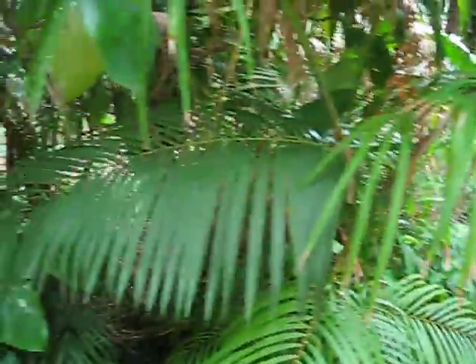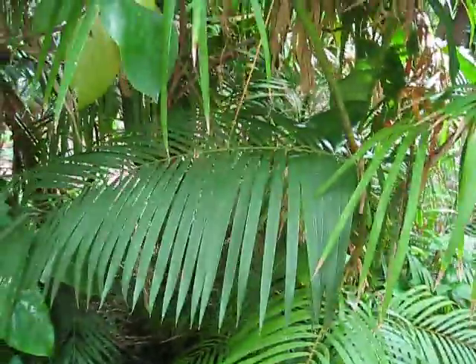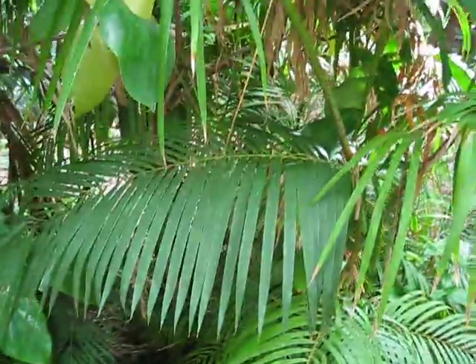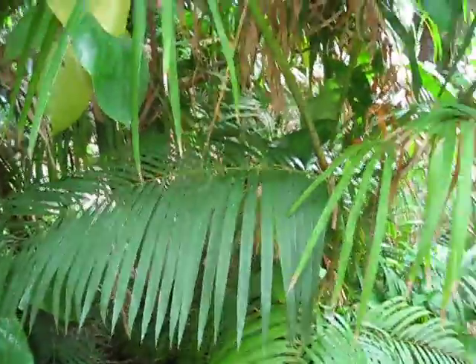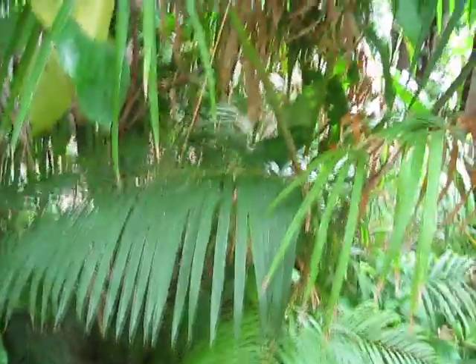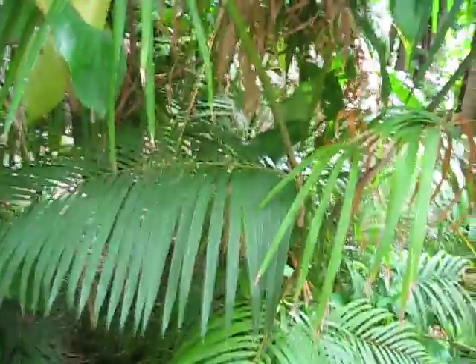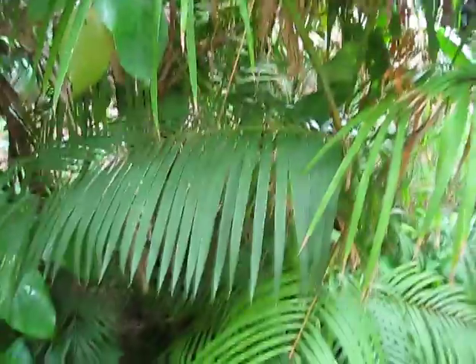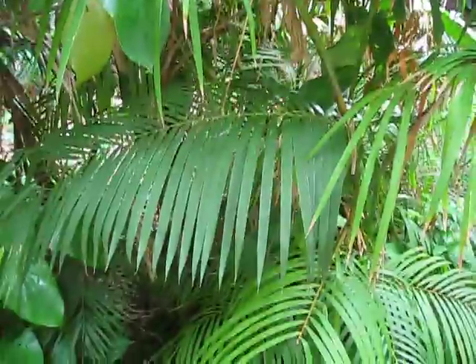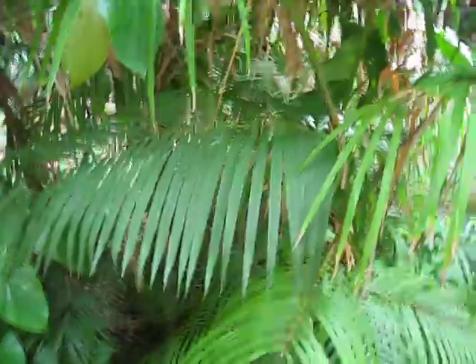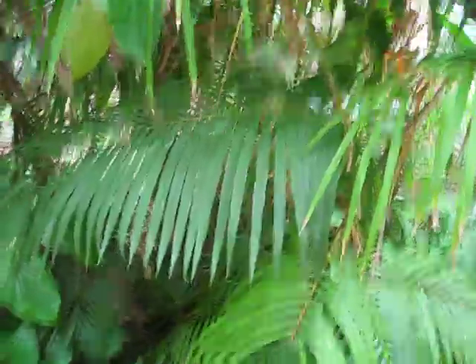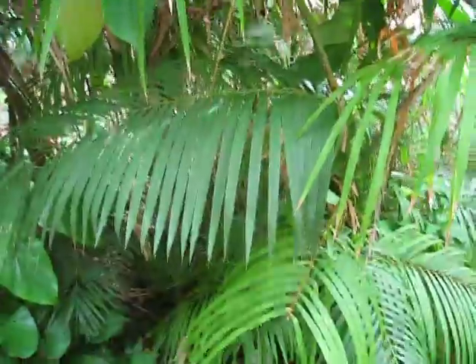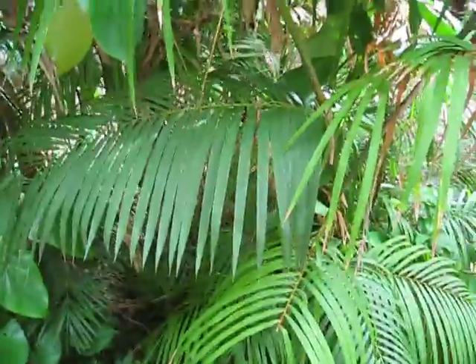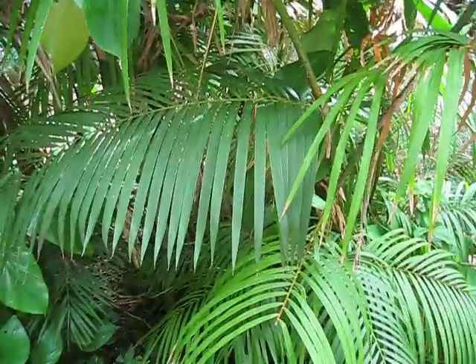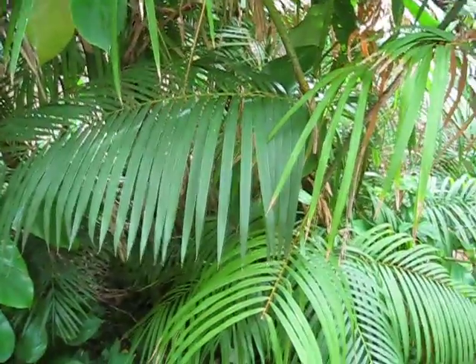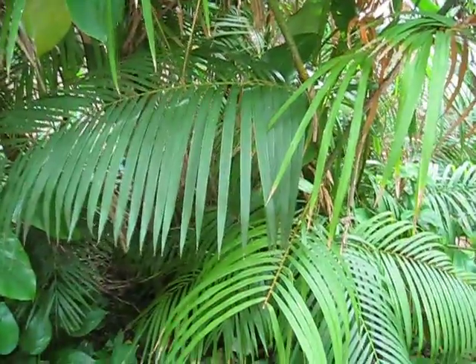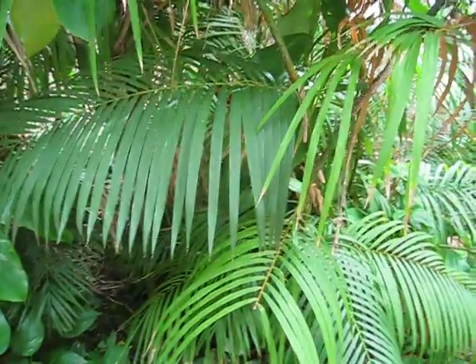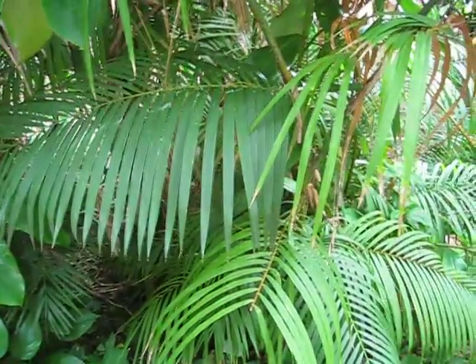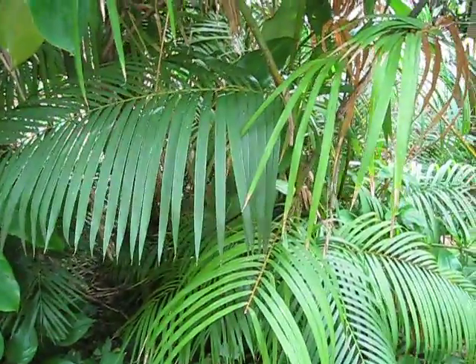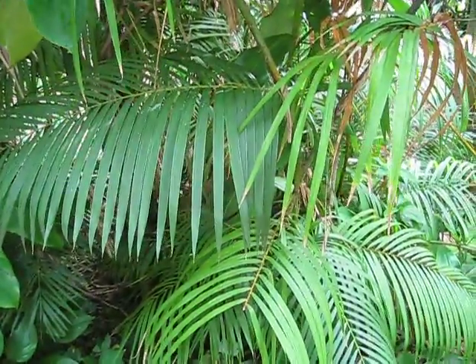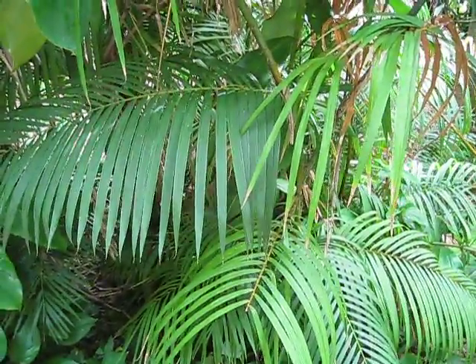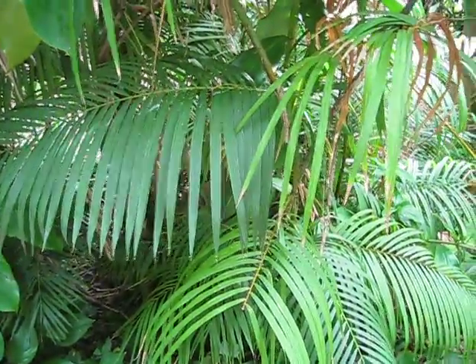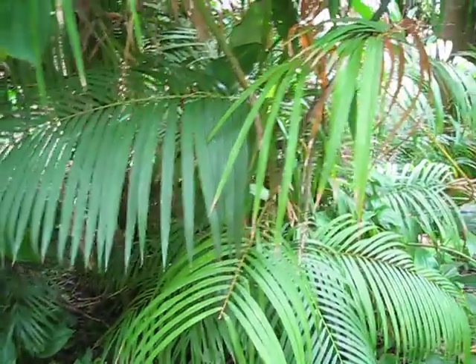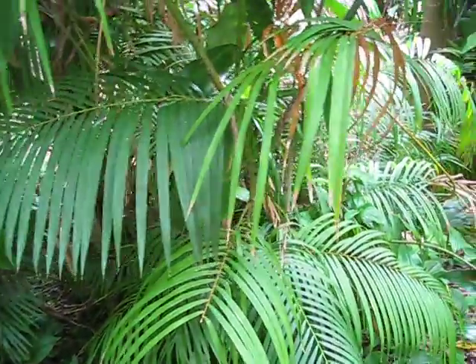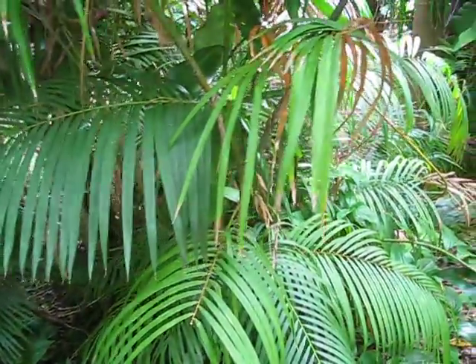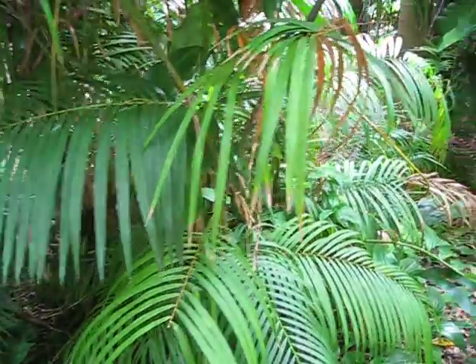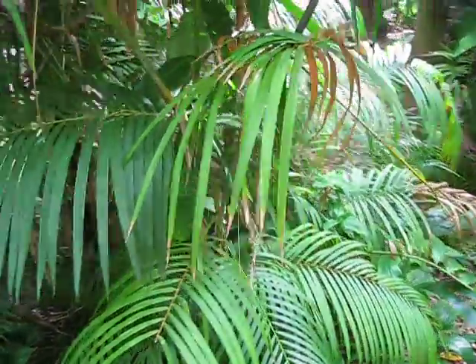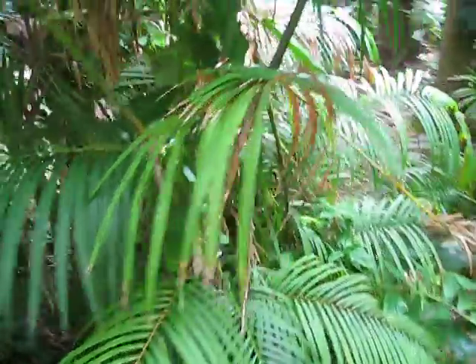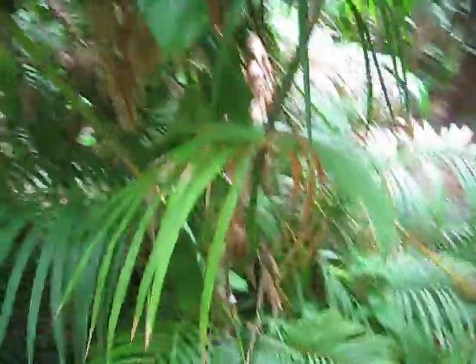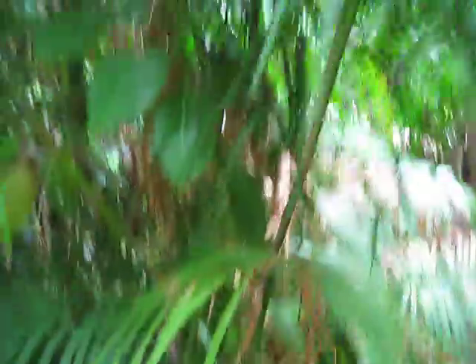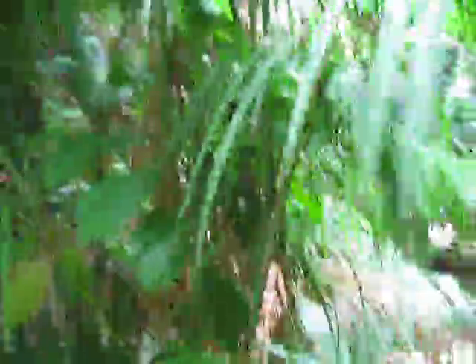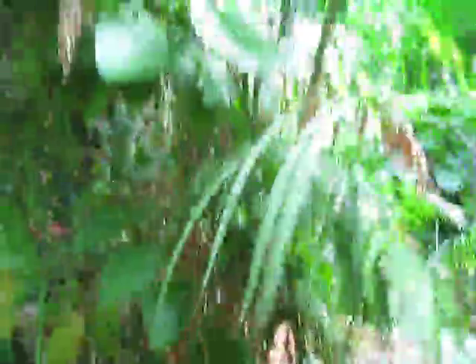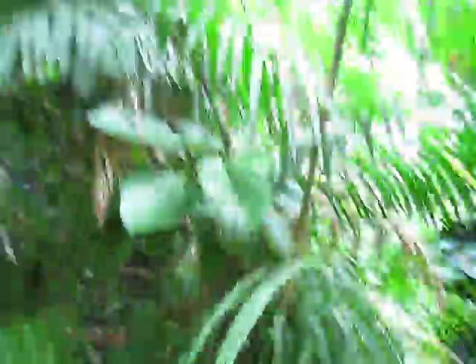This is growing at the rainforest section of Fairchild Tropical Garden — Calamus longipinna.